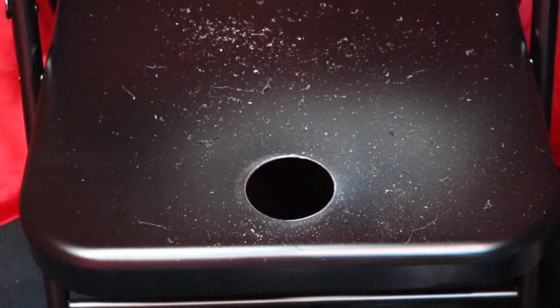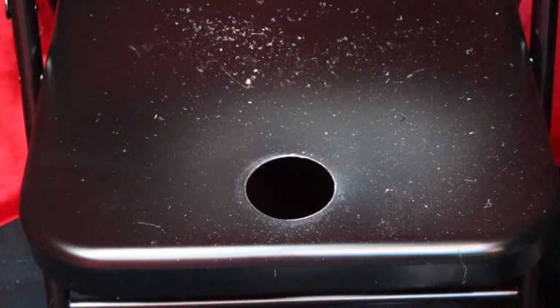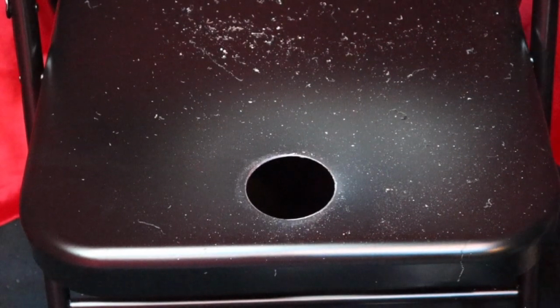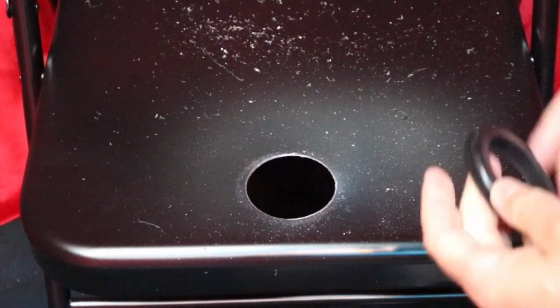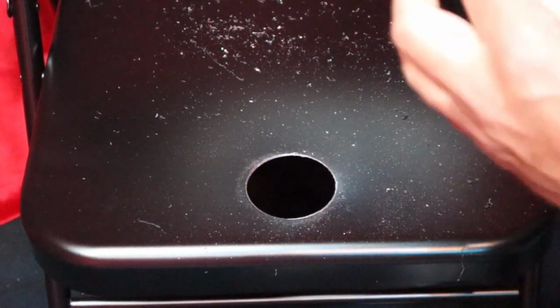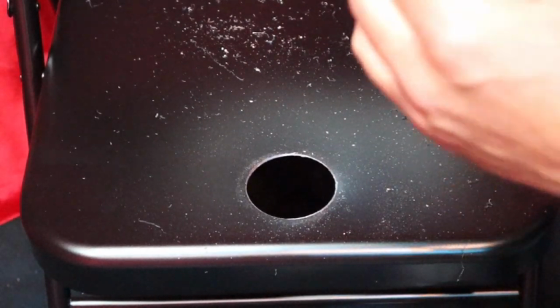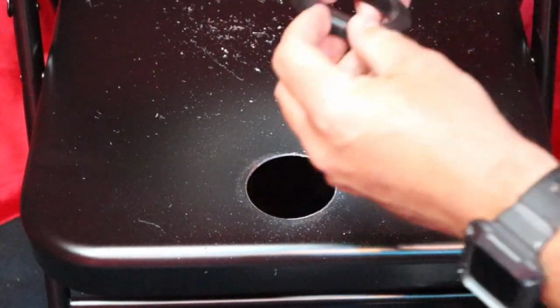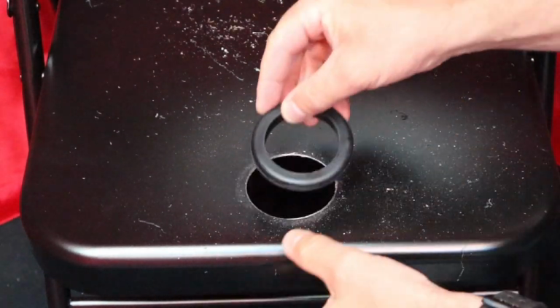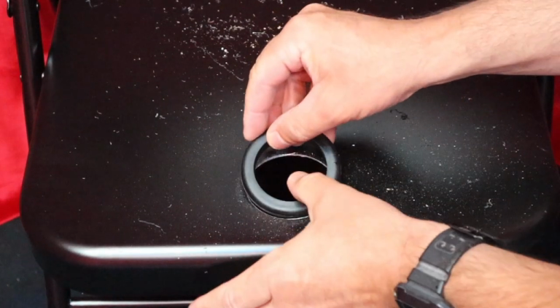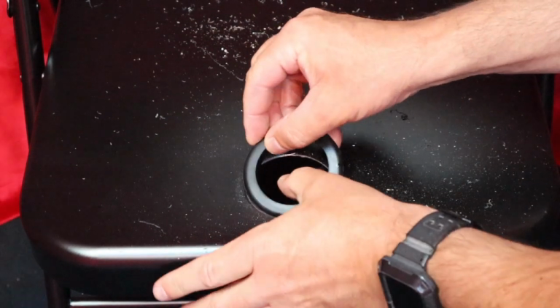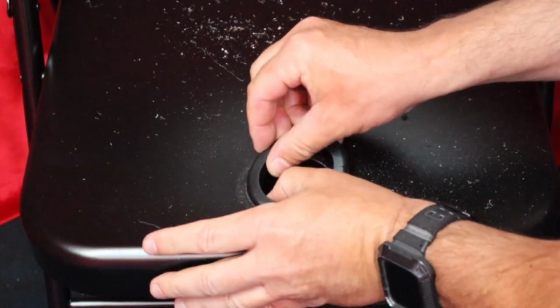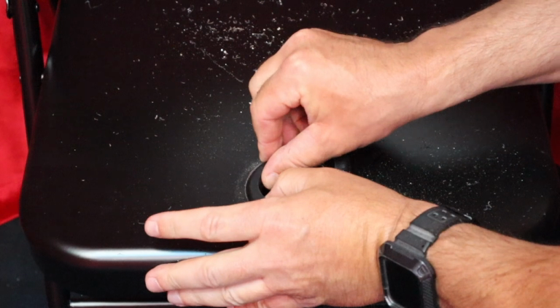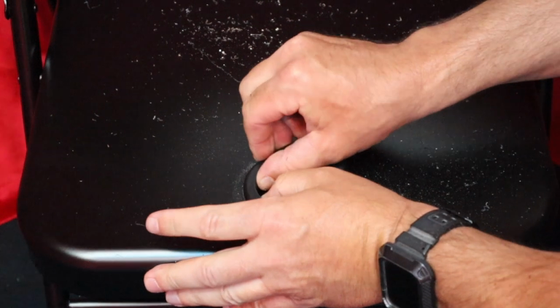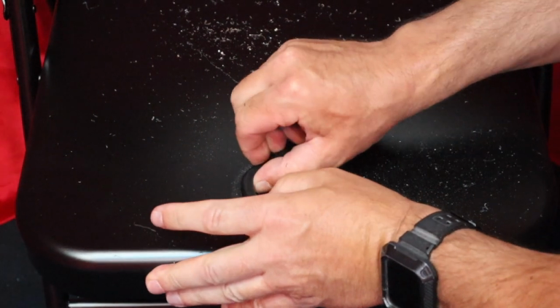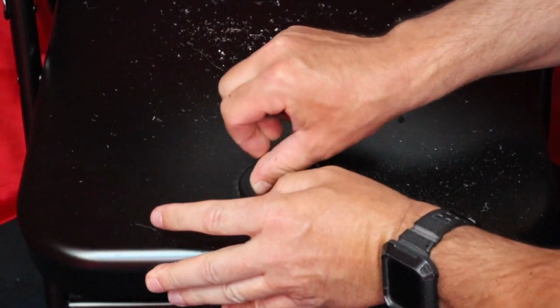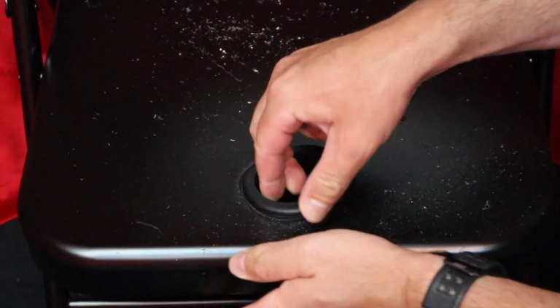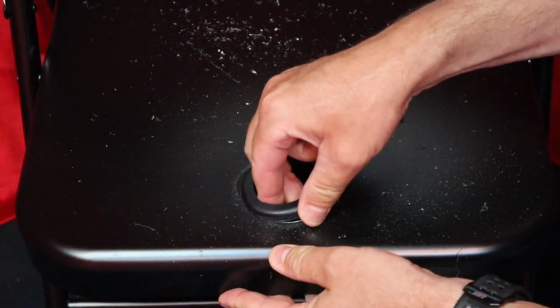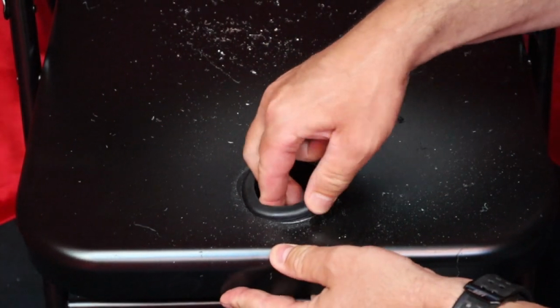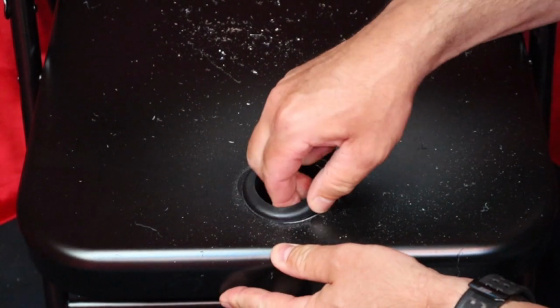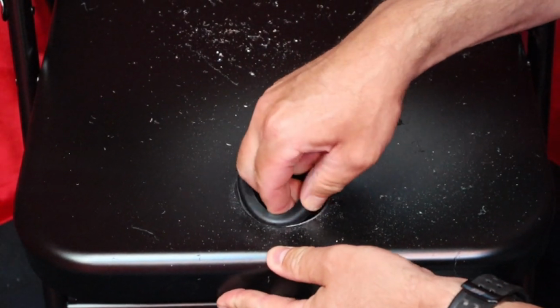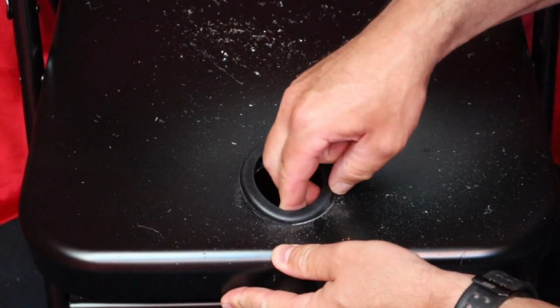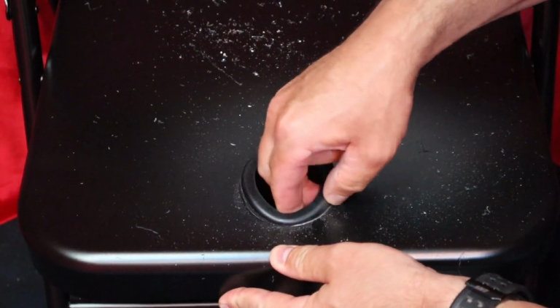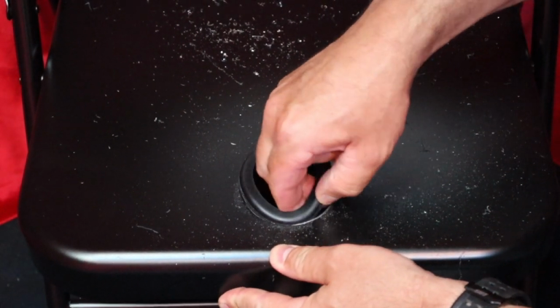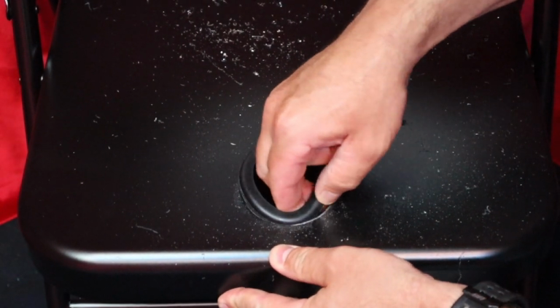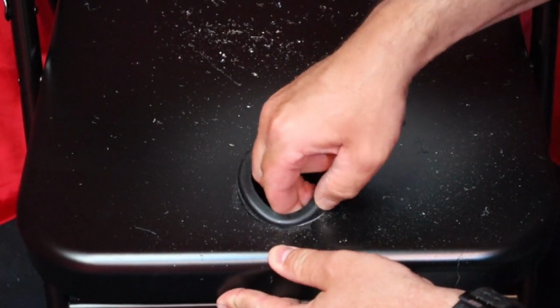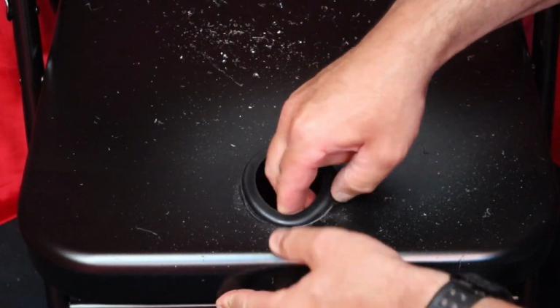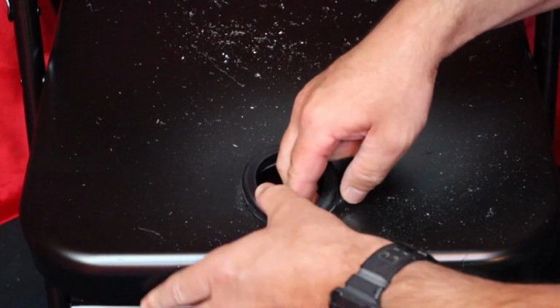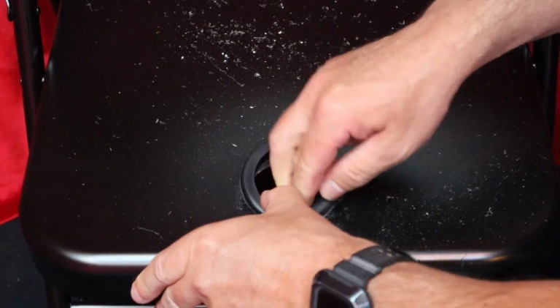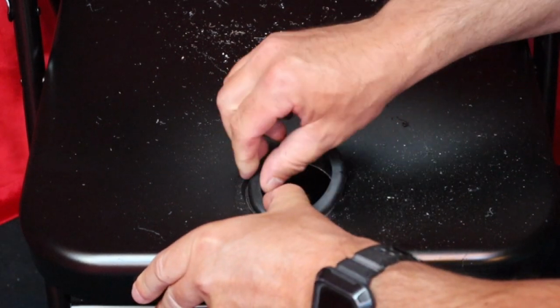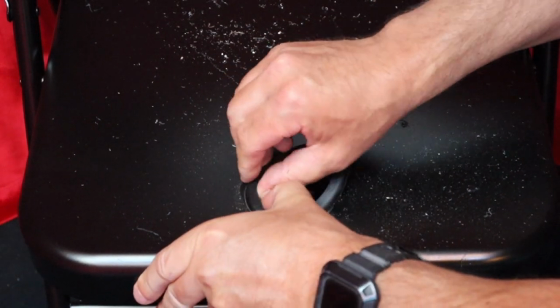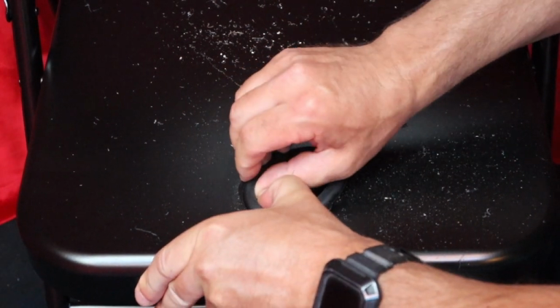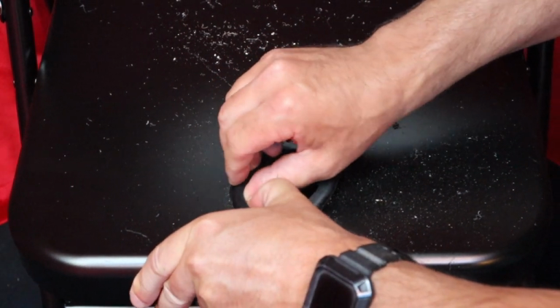Now, using the included grommet, we're going to put that on from the top side down. Just got to wiggle a little bit and massage it on.